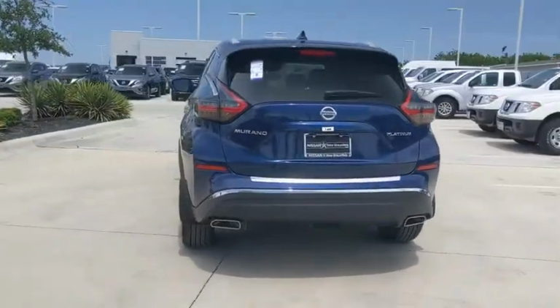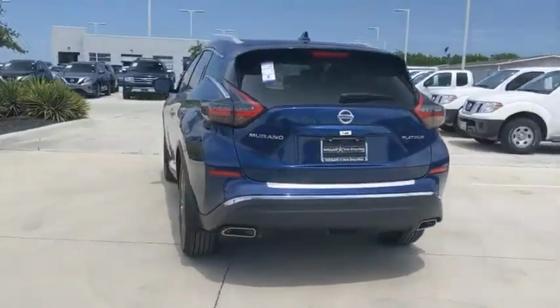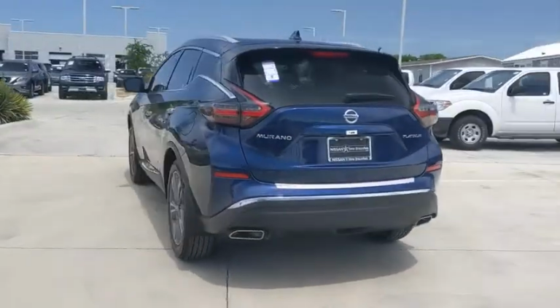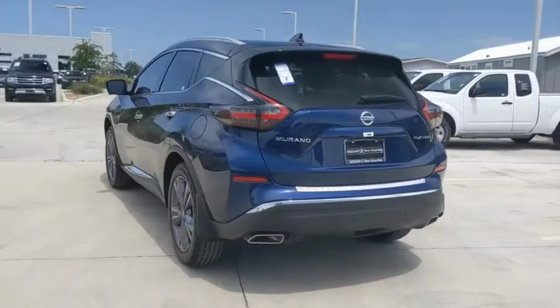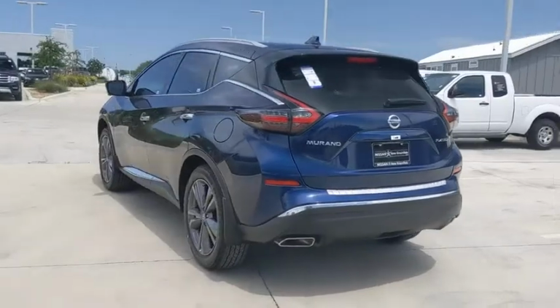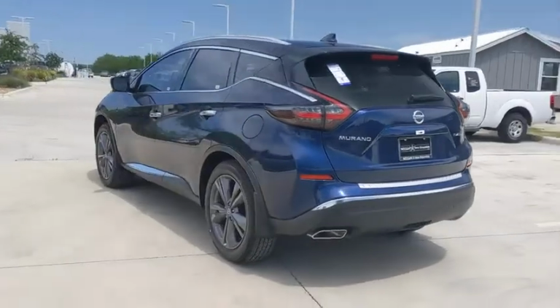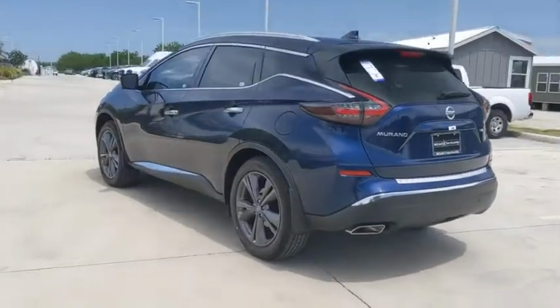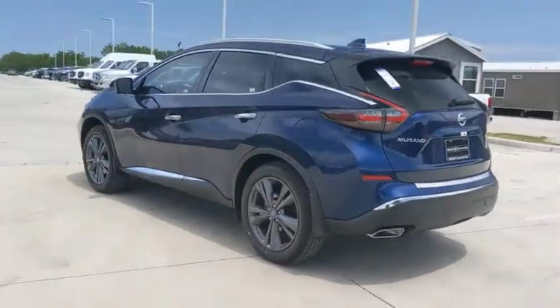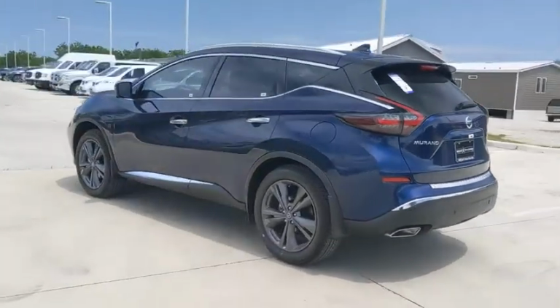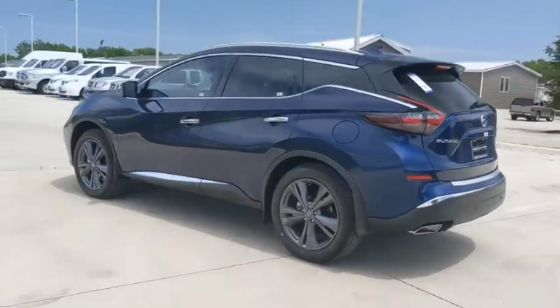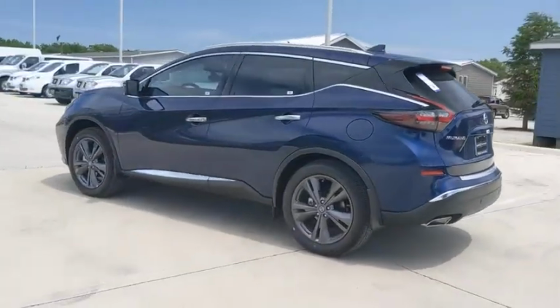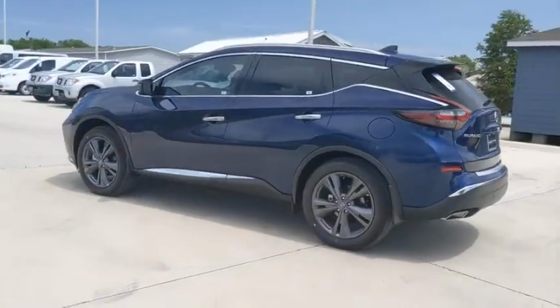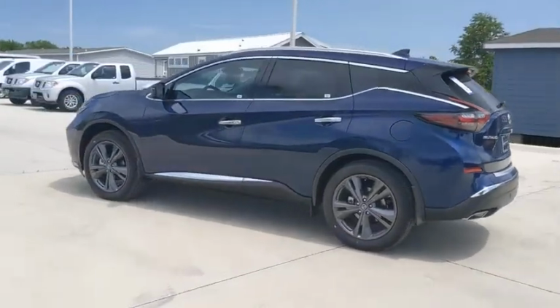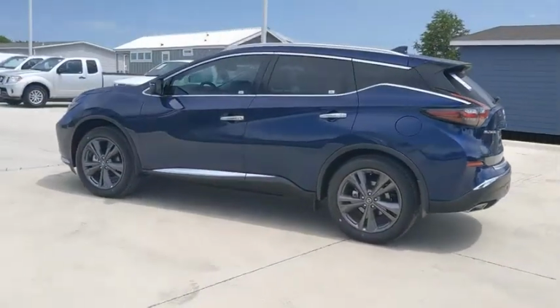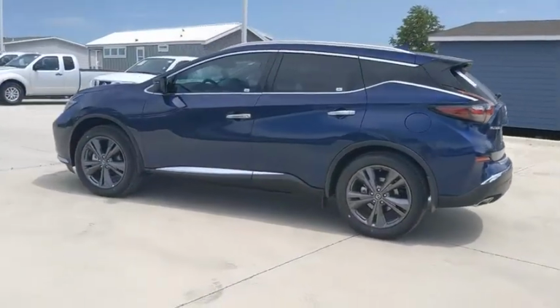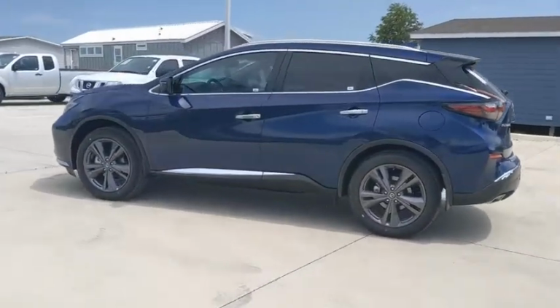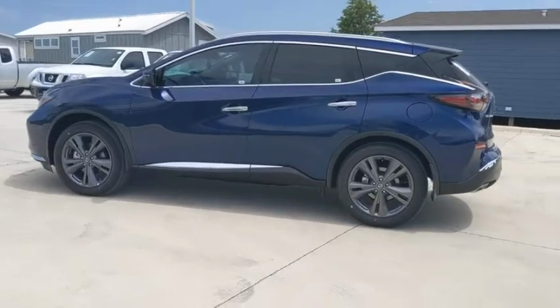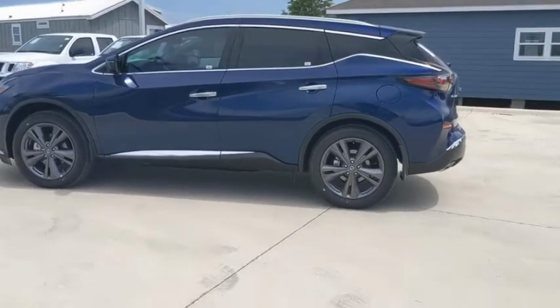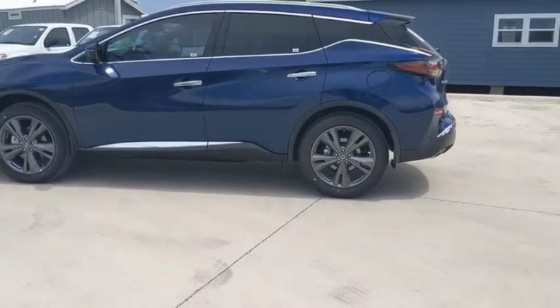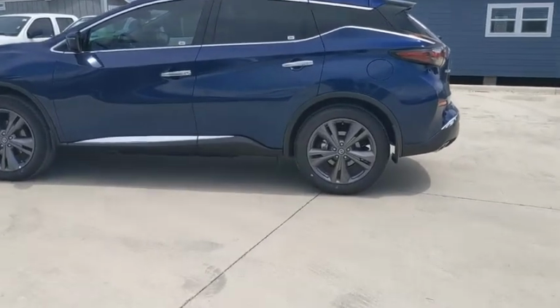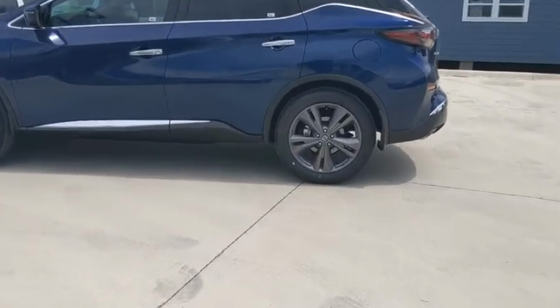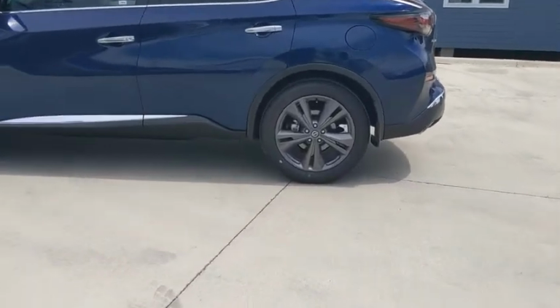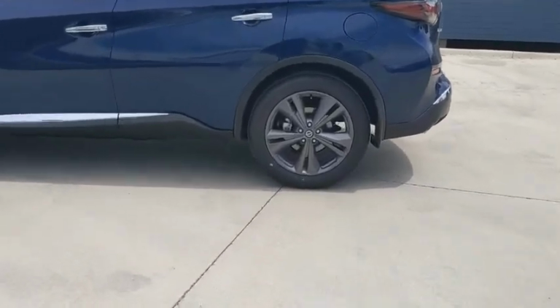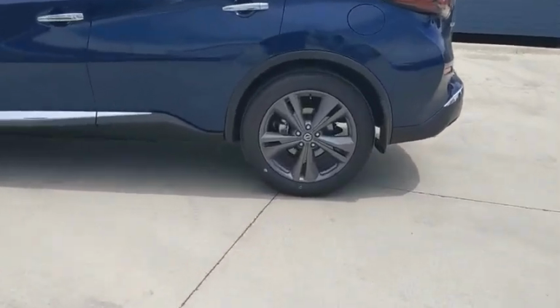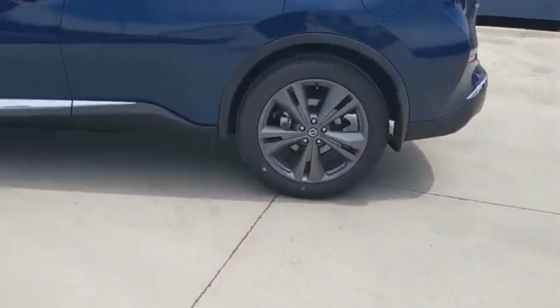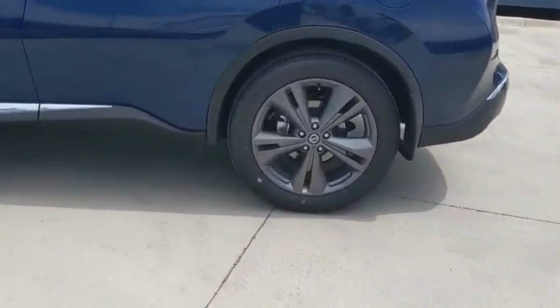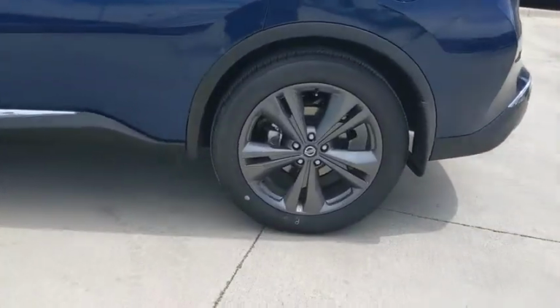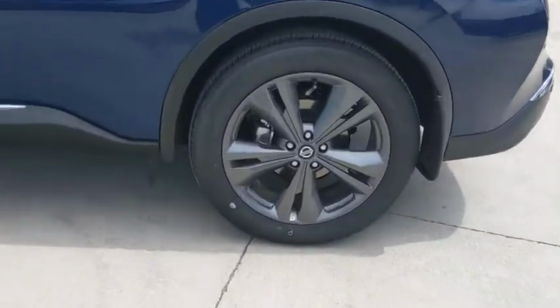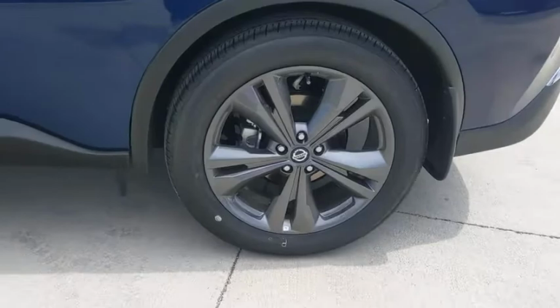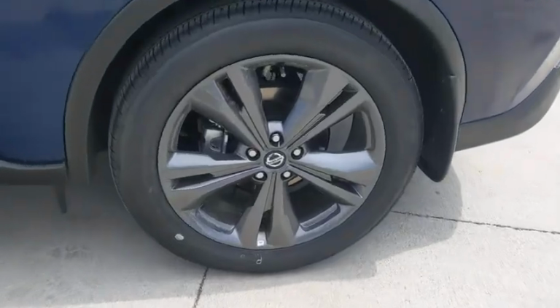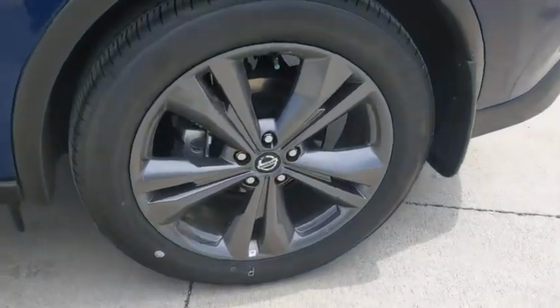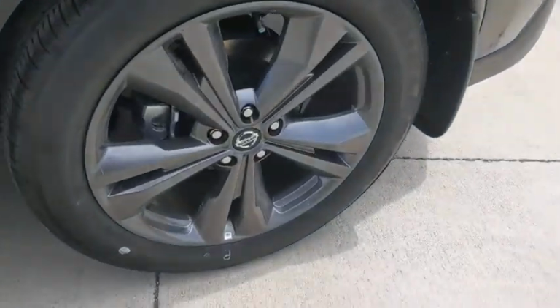Here are some of this vehicle's great options: power liftgate, traction control, navigation system, power passenger seat, dual airbags, power steering, four-wheel disc brakes, AM FM stereo with CD player.